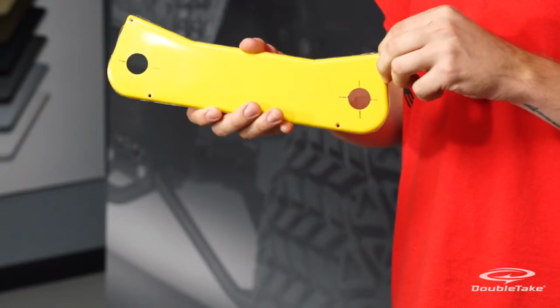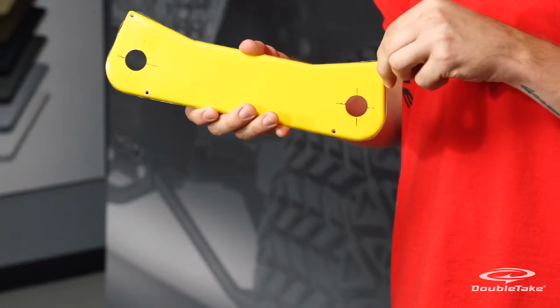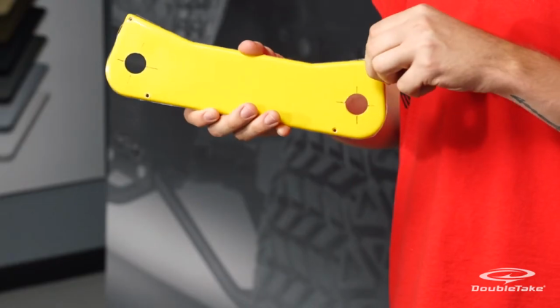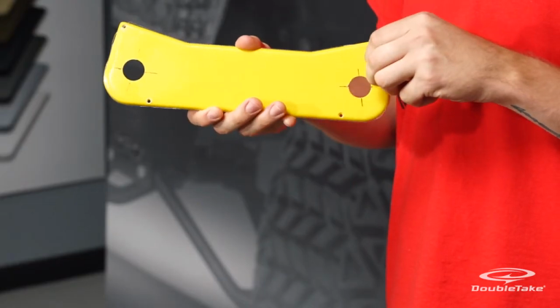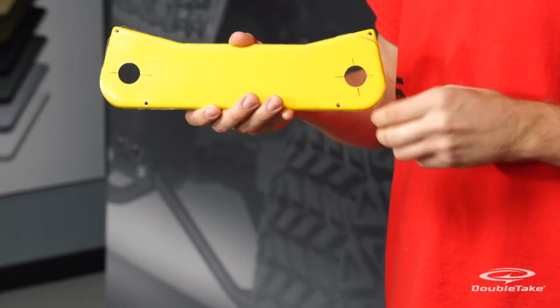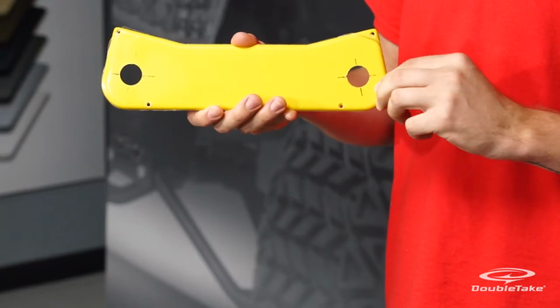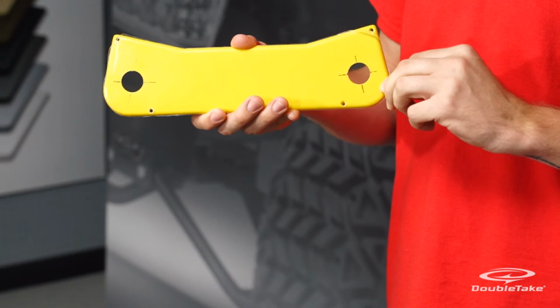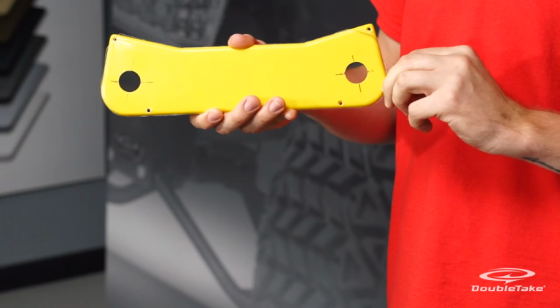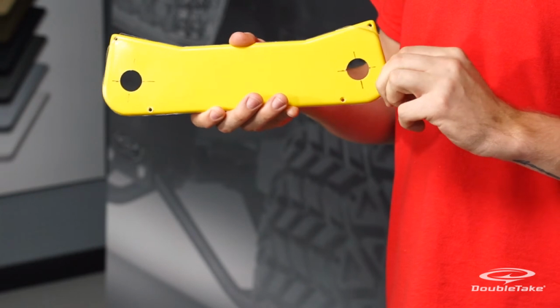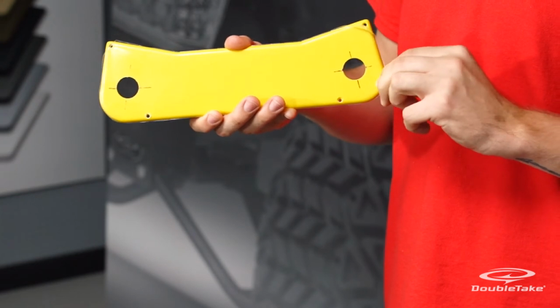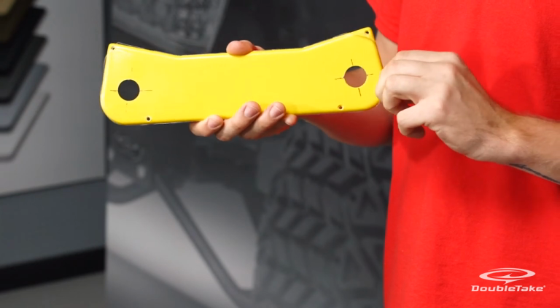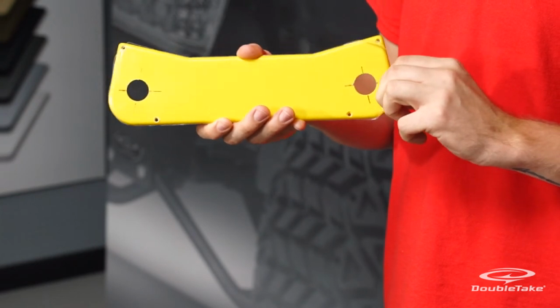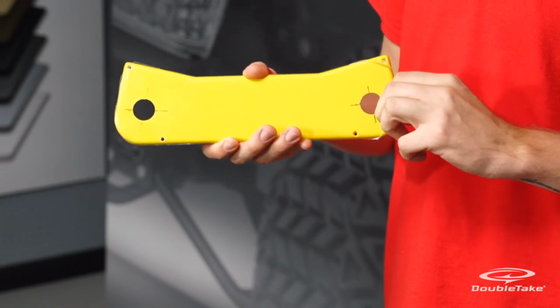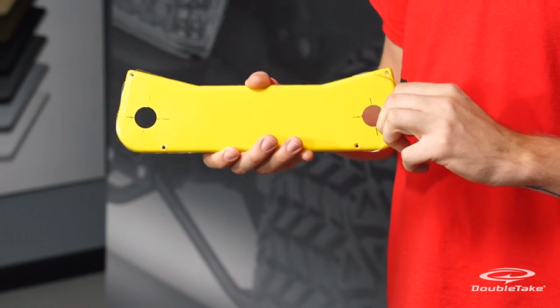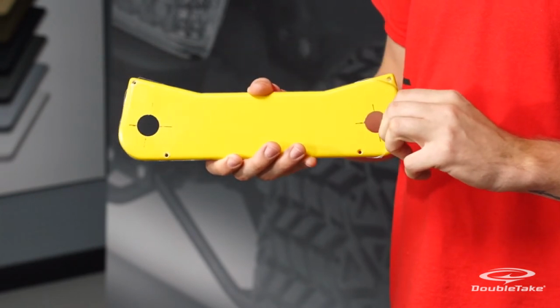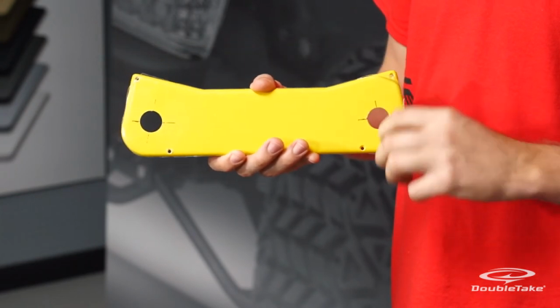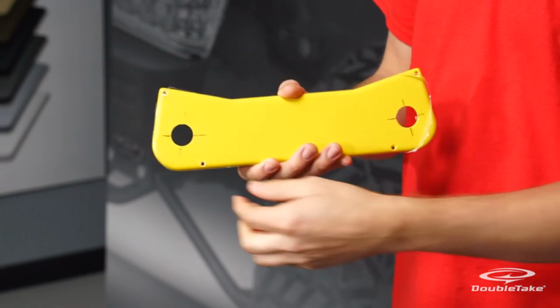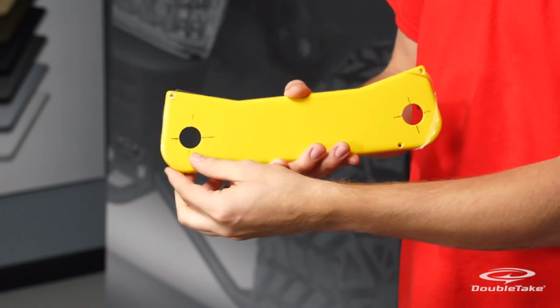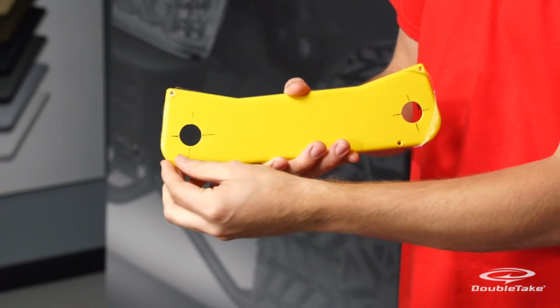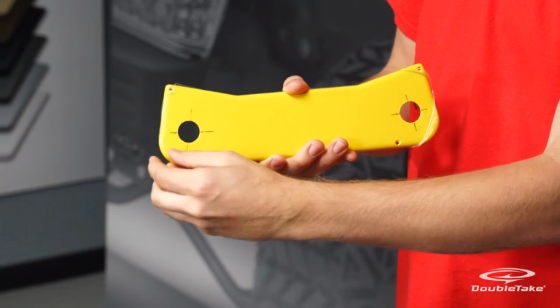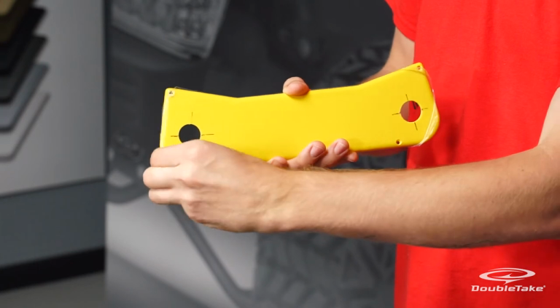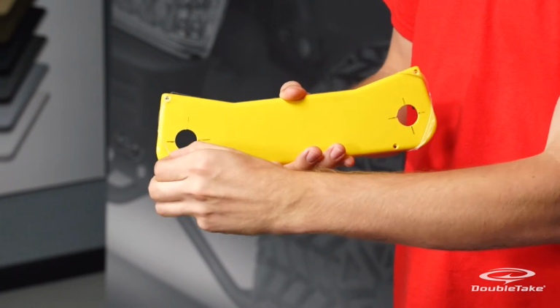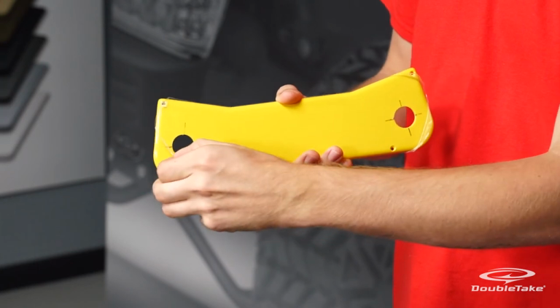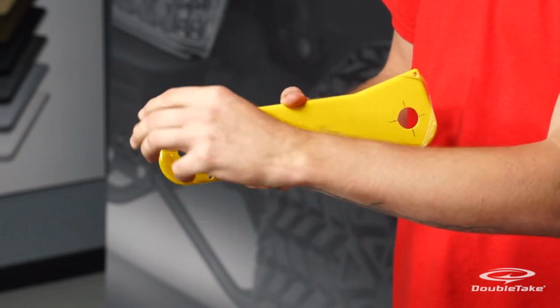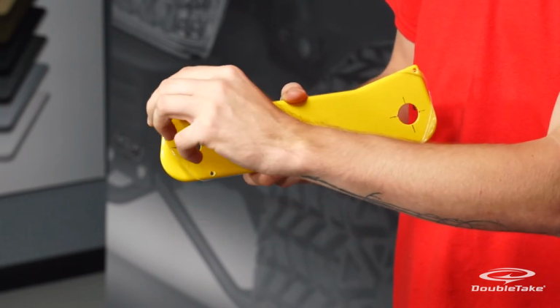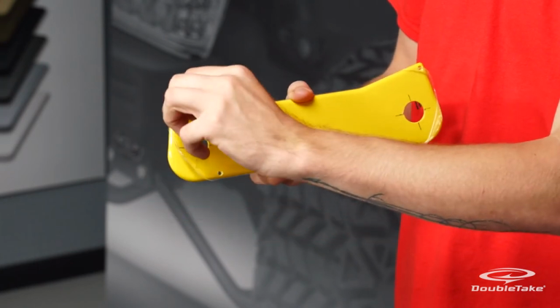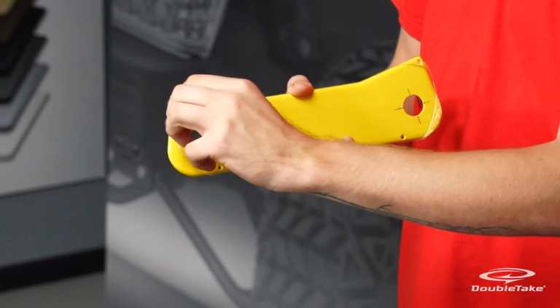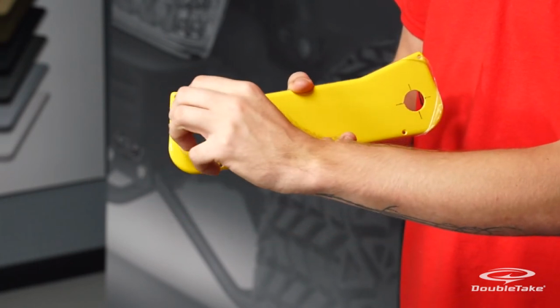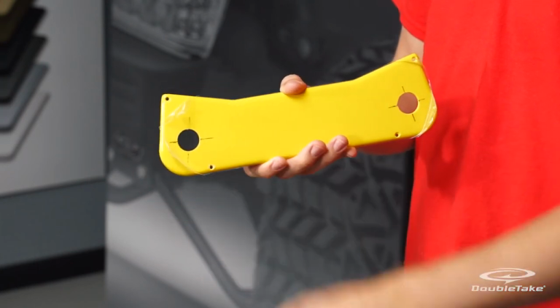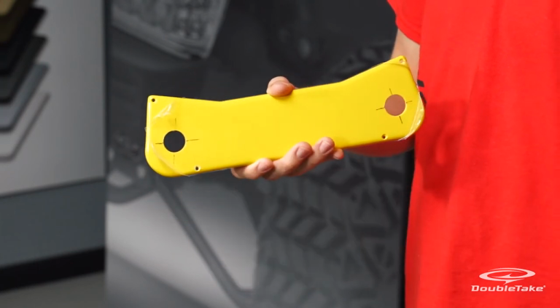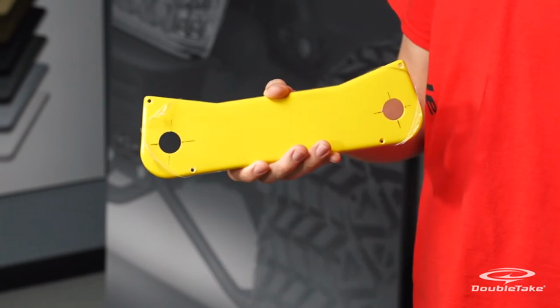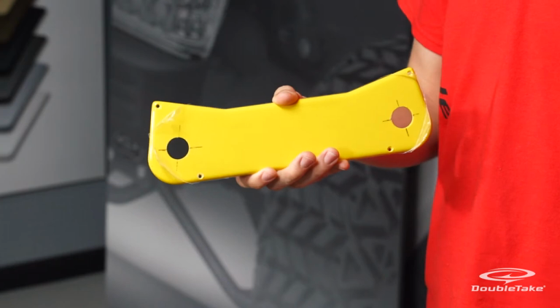Mark center points for switch holes on each side of the dash face plate, then measure and cut out the appropriate size holes for the key switch and the light toggle switch. Peel back the protective film from the edges.